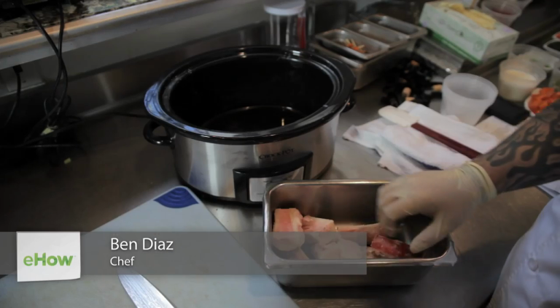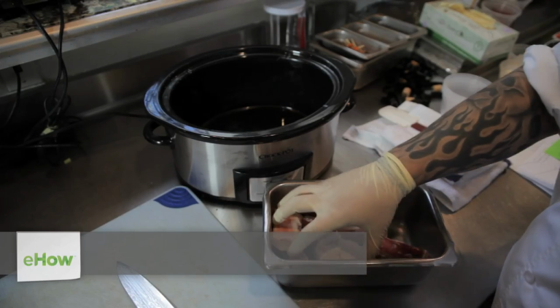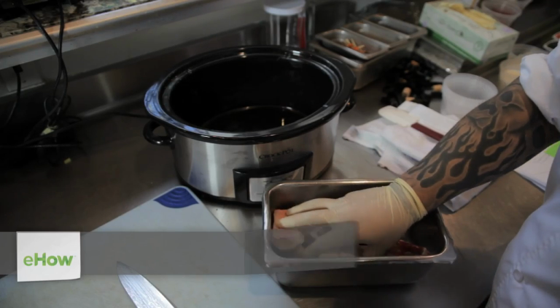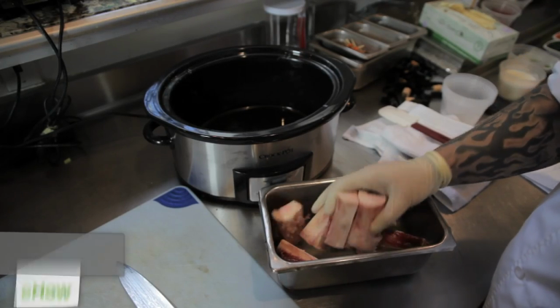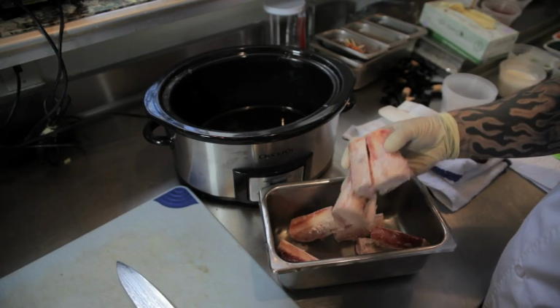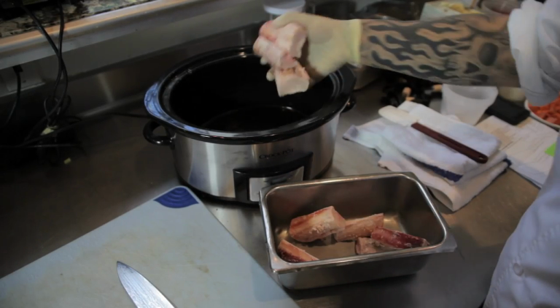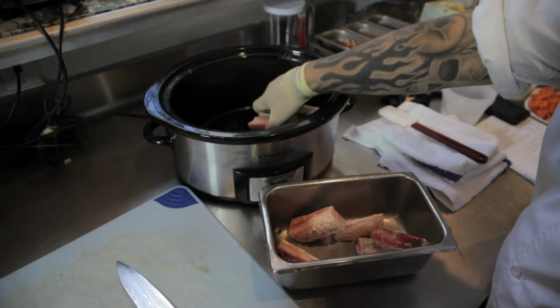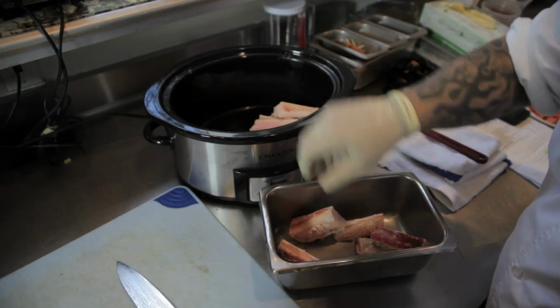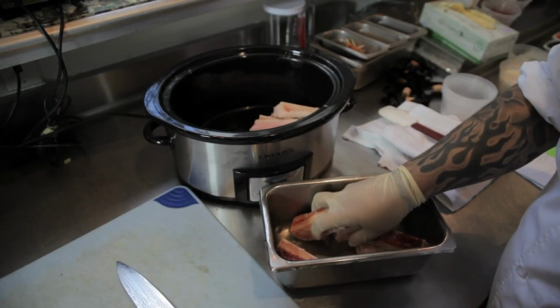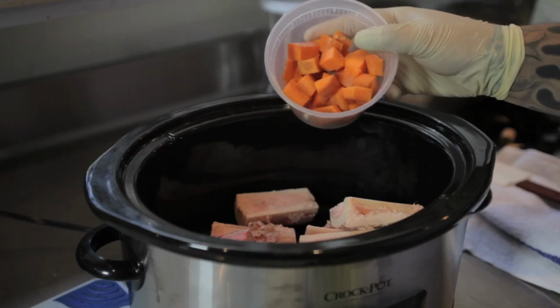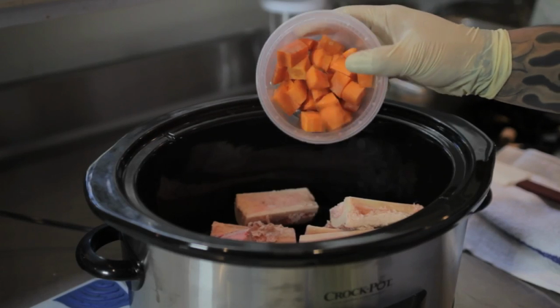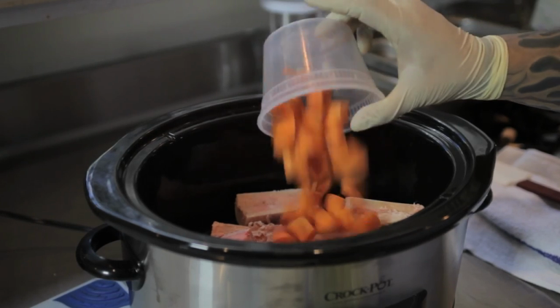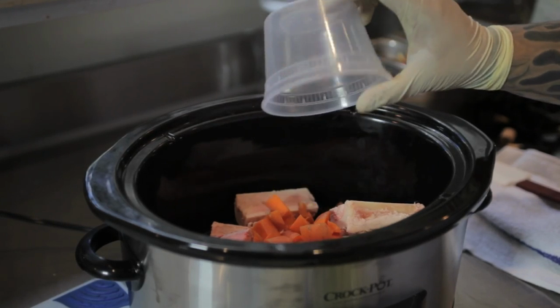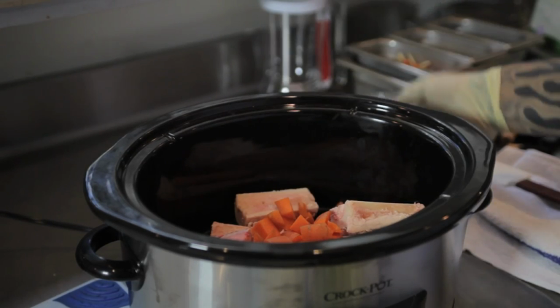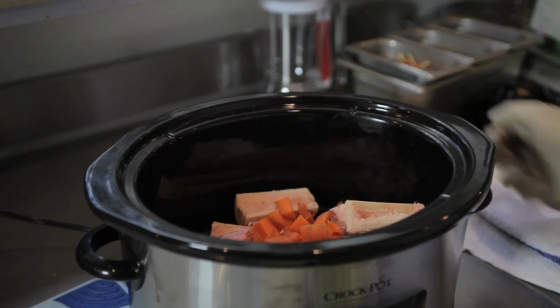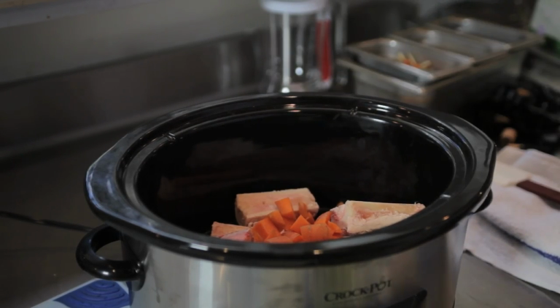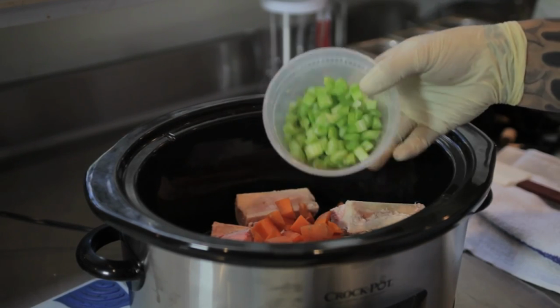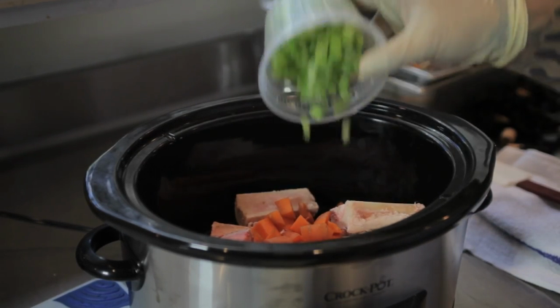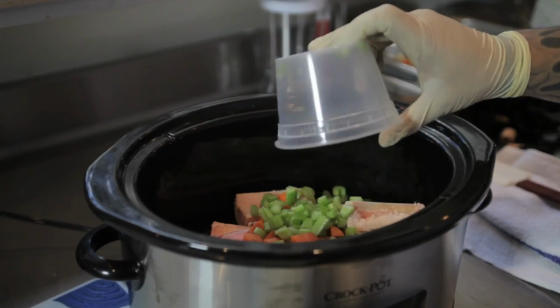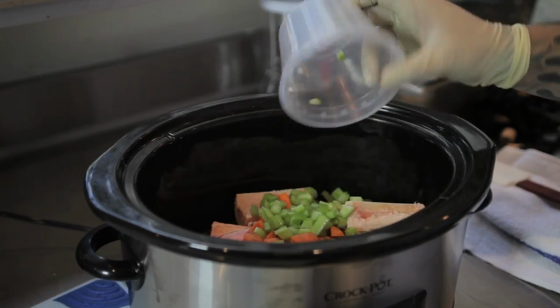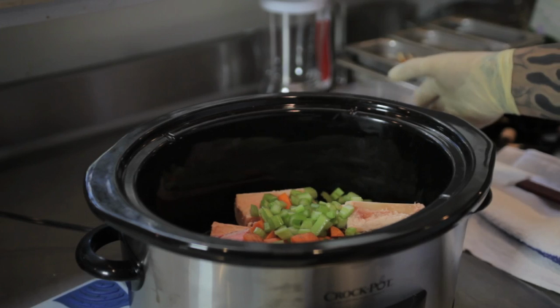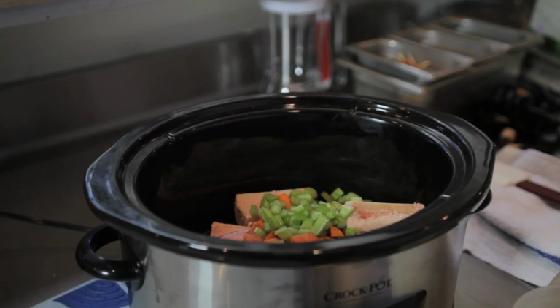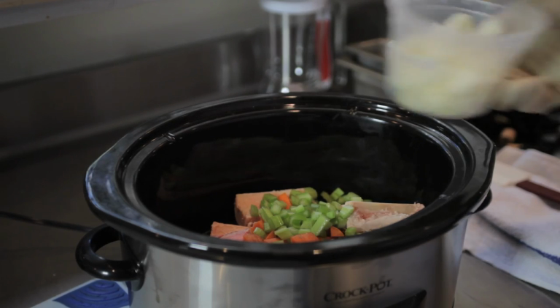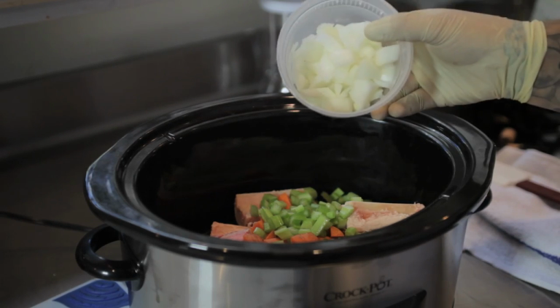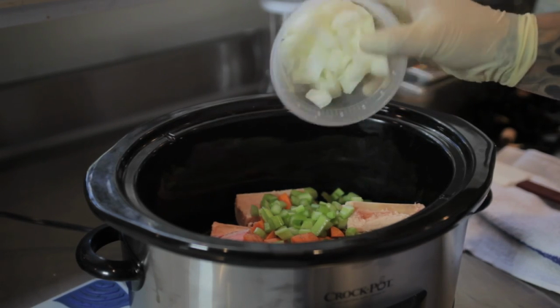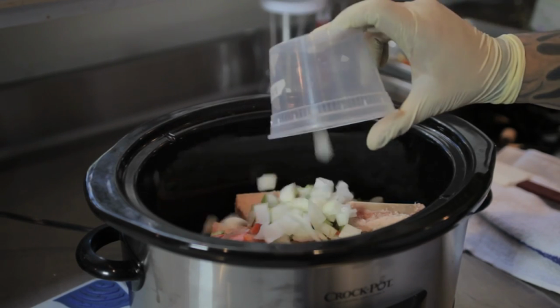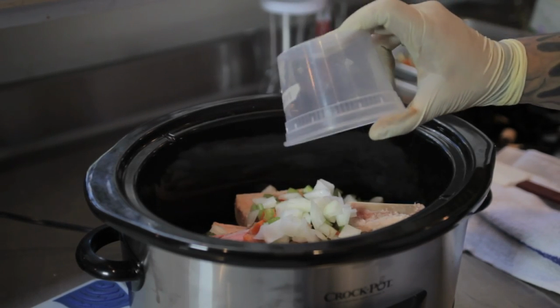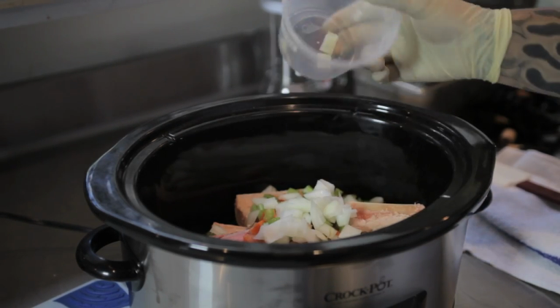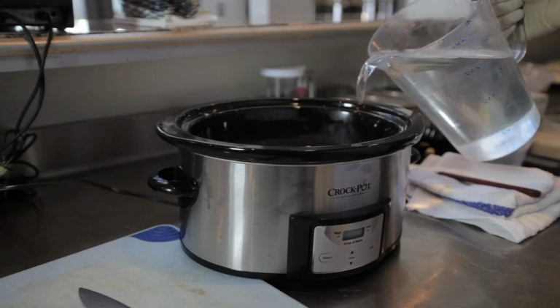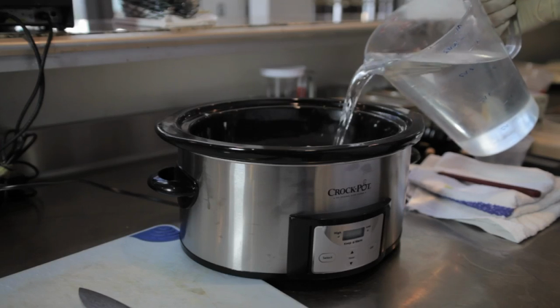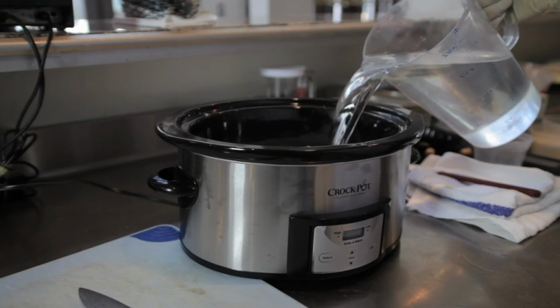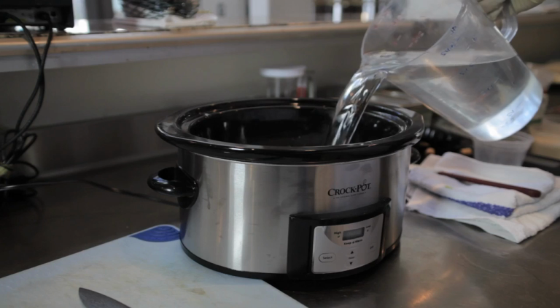First off, we're going to start by adding half a pound of veal bones to our crock pot. Next, we're going to add one cup of diced carrots, one cup of diced celery, and one cup of diced onions. Next, we're going to add three quarts of water.